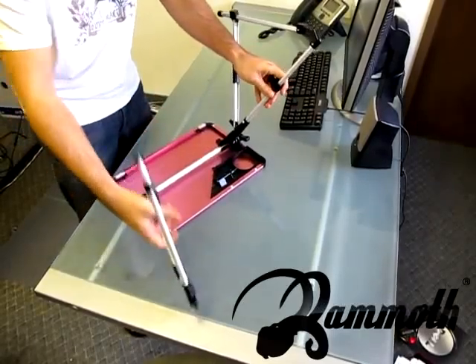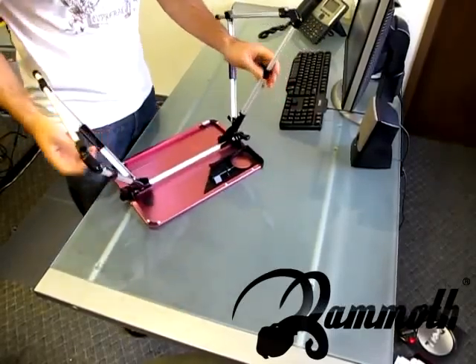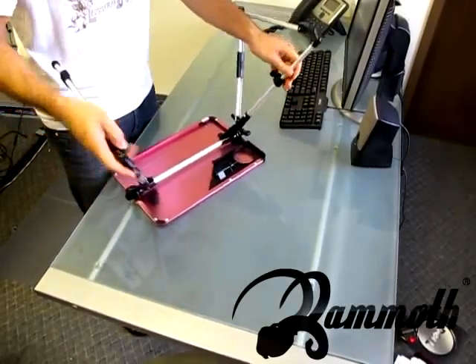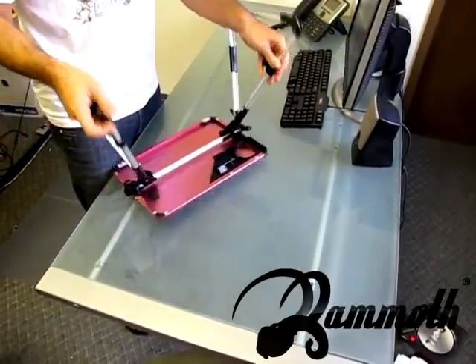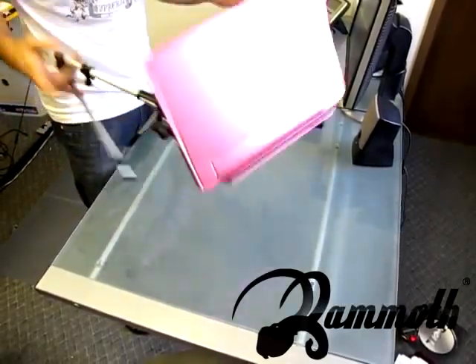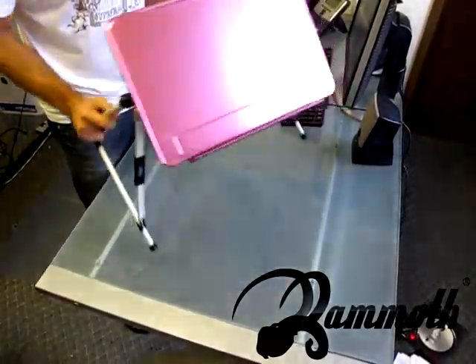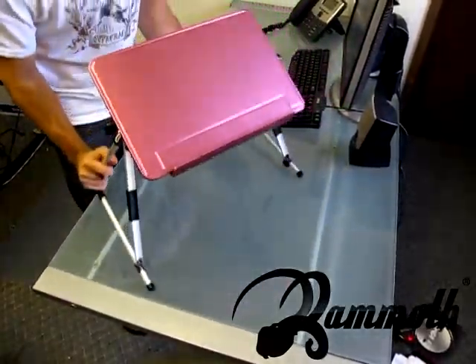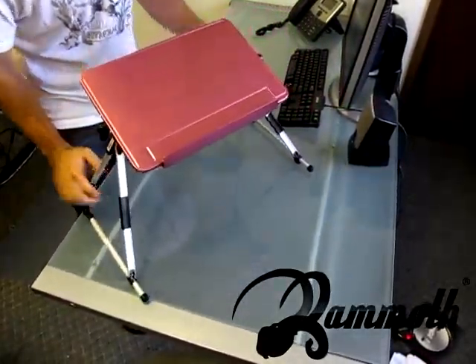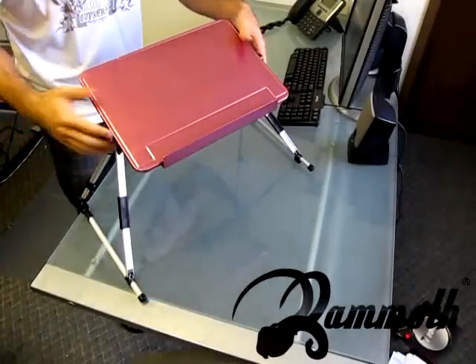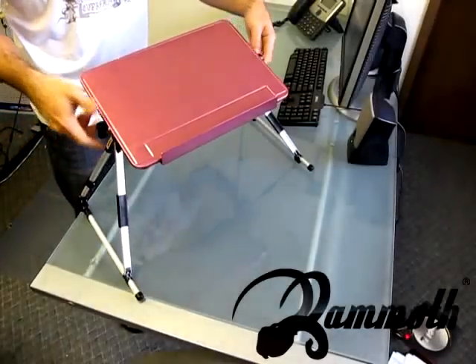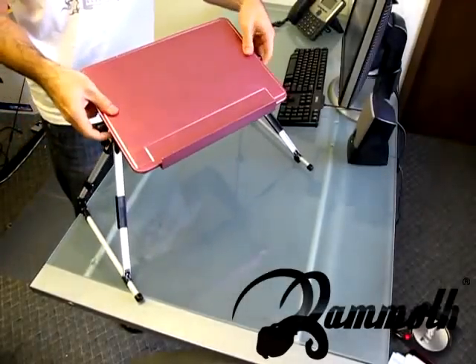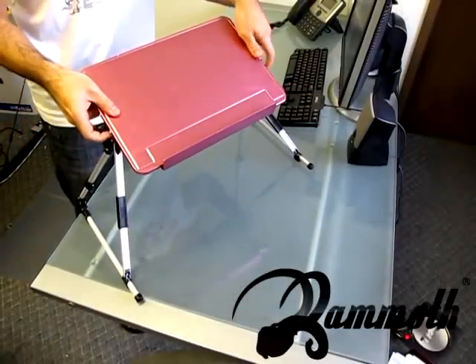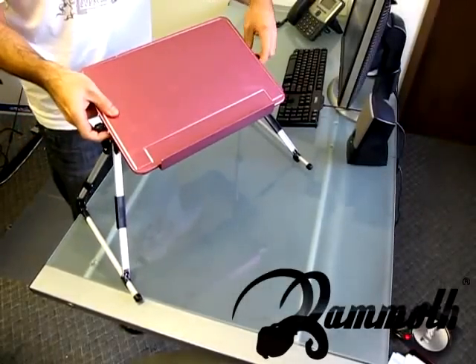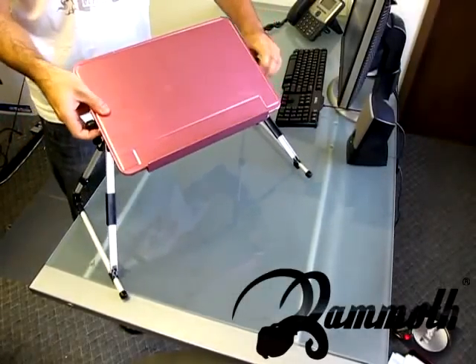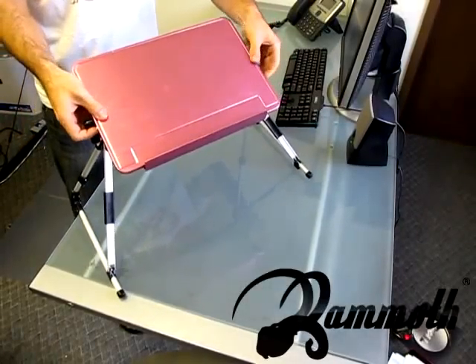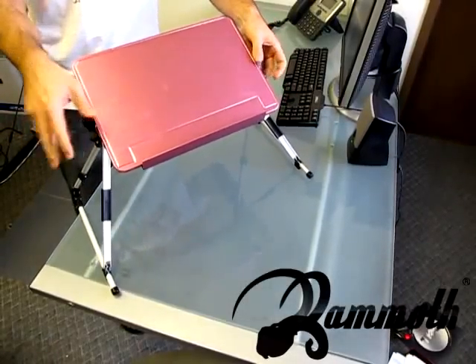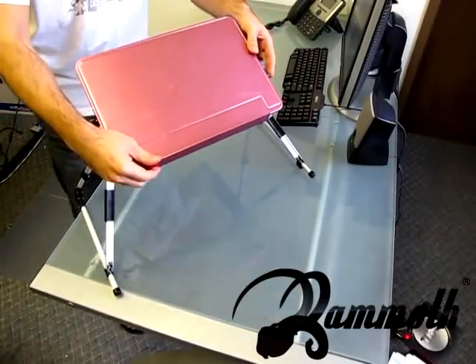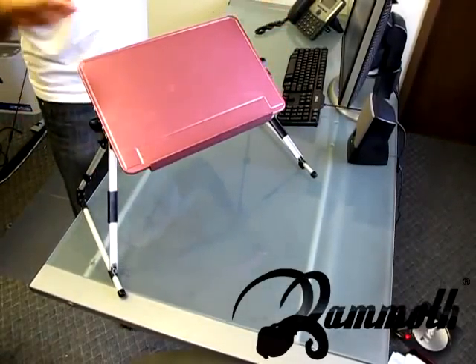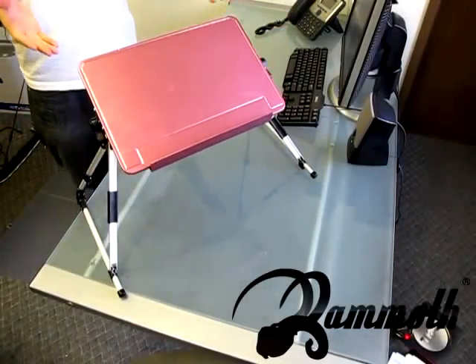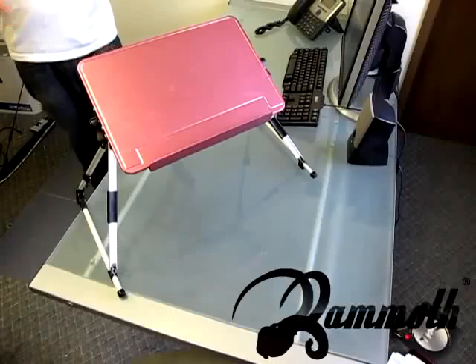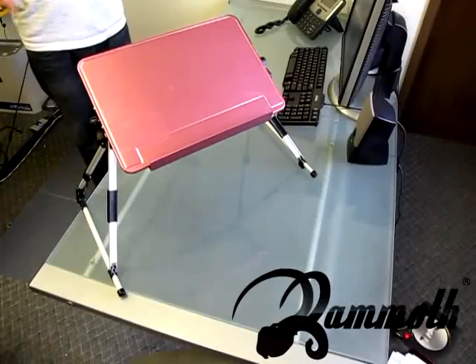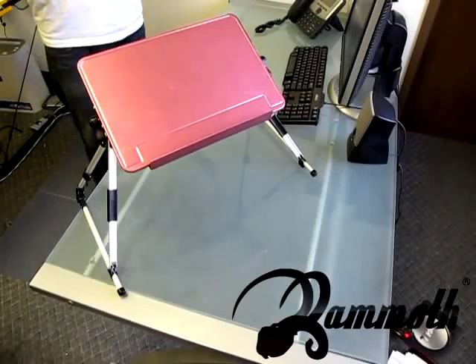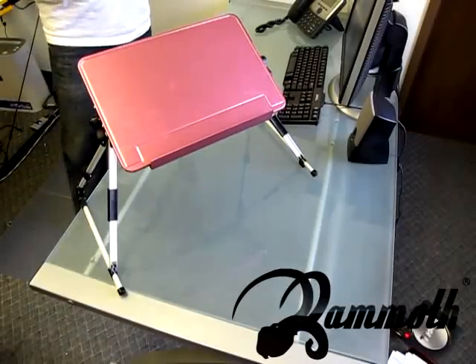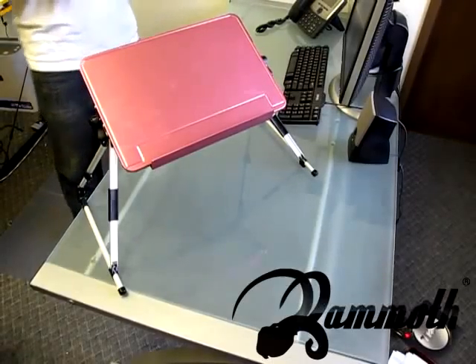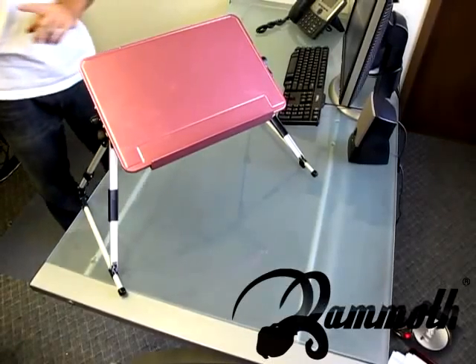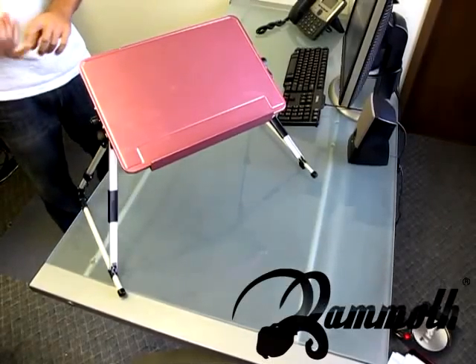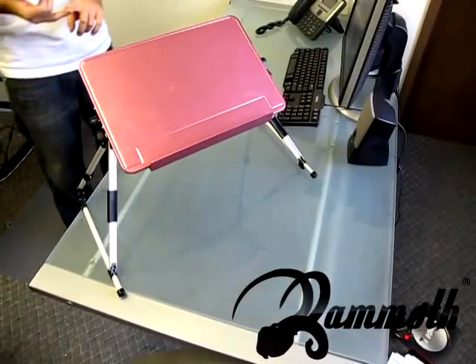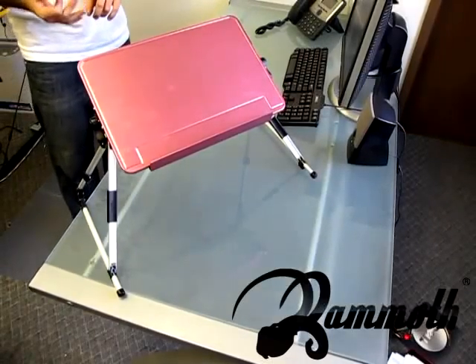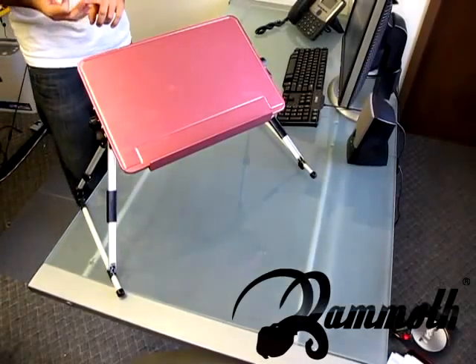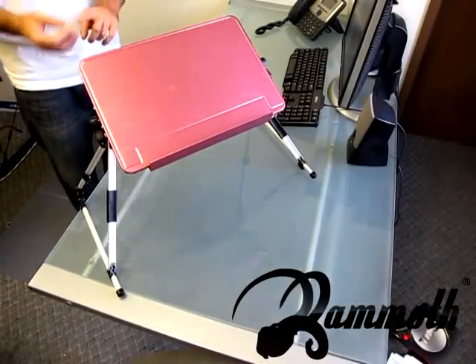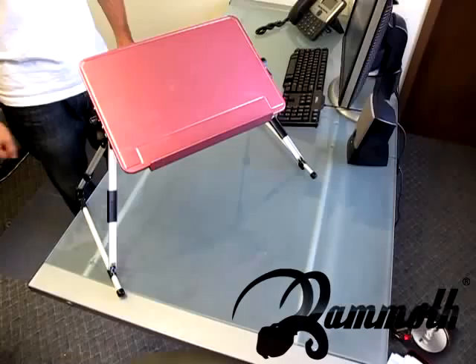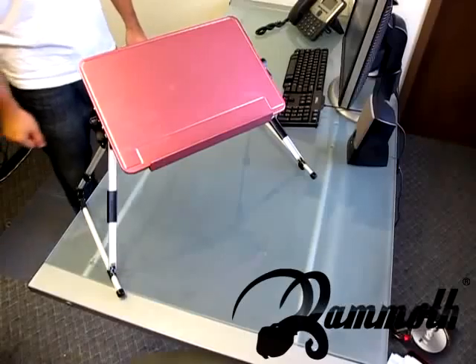All right, now that we have this here, flip it over, lock it in place, and there you go. You have your portable aluminum tabletop, and this comes in black, pink, blue, and silver color. Thank you.